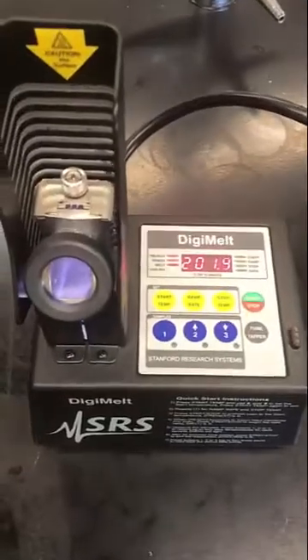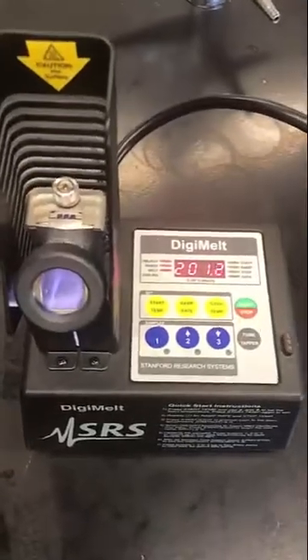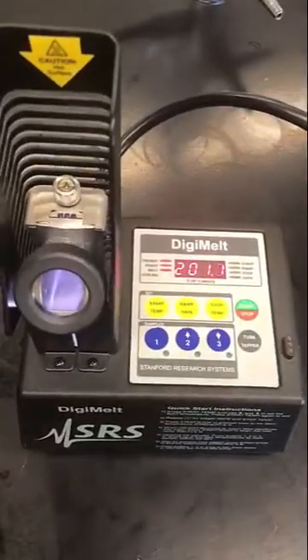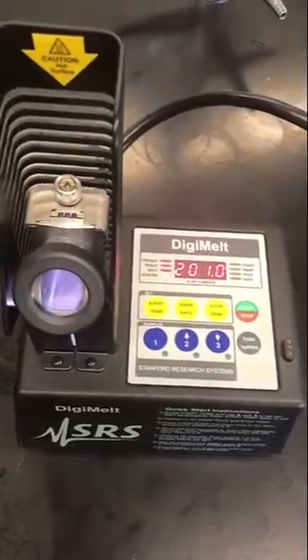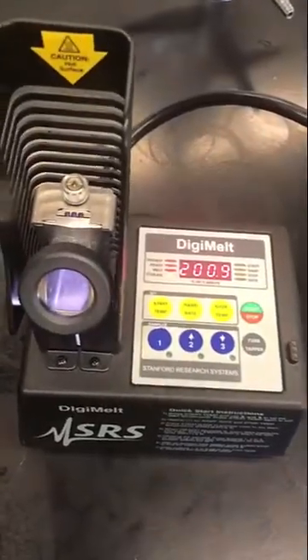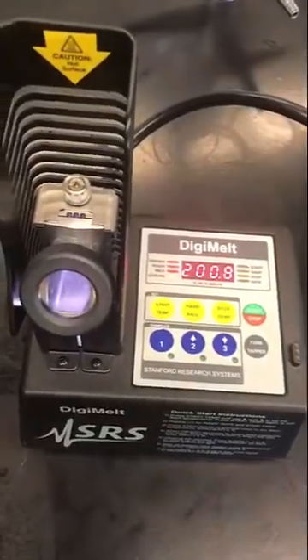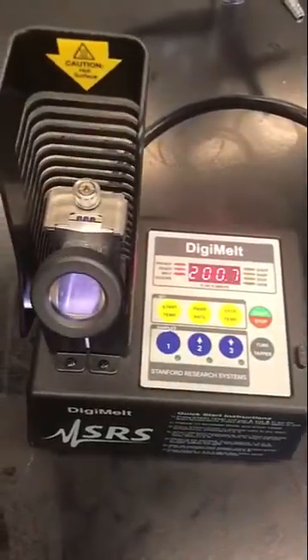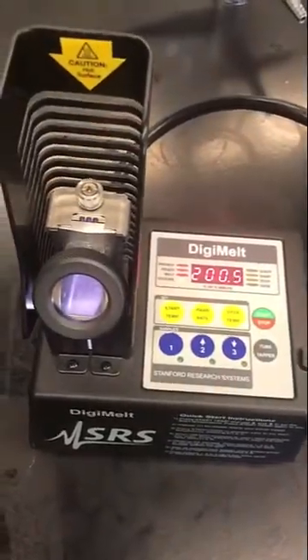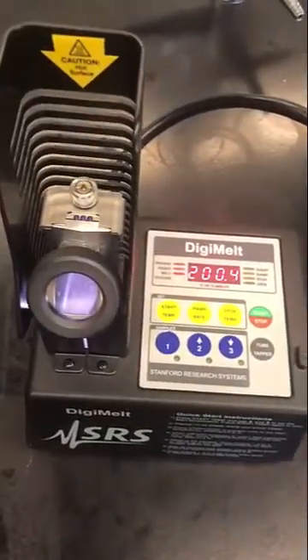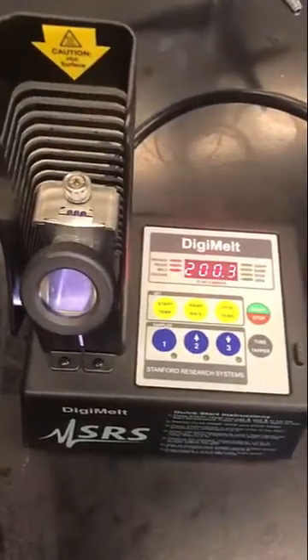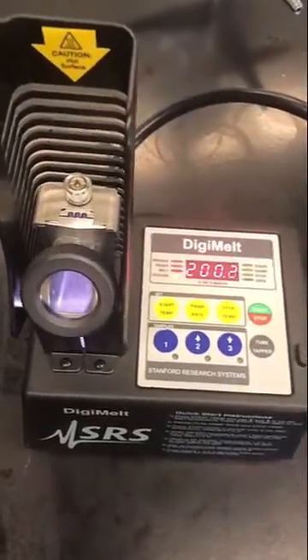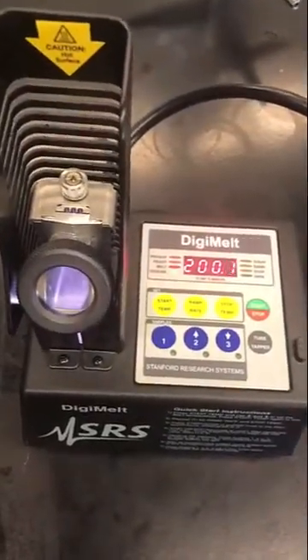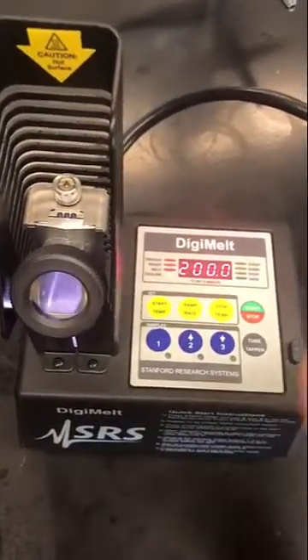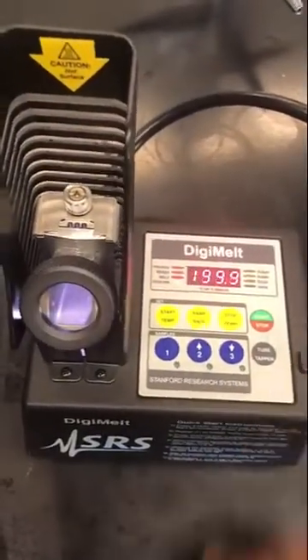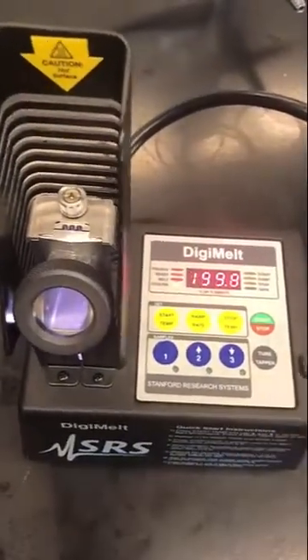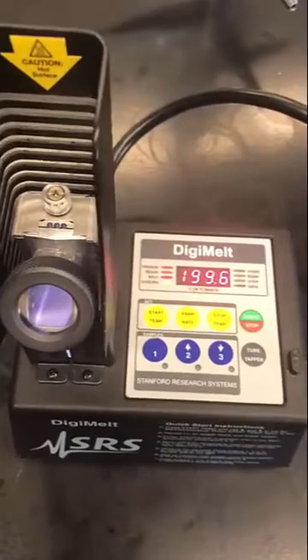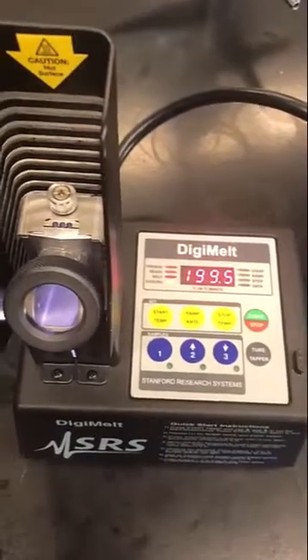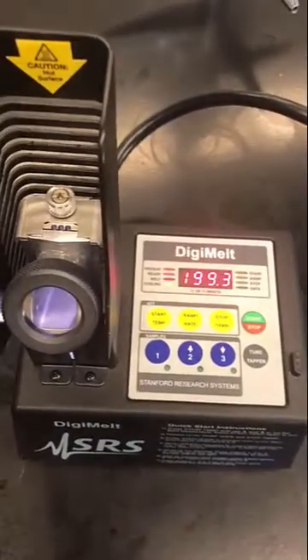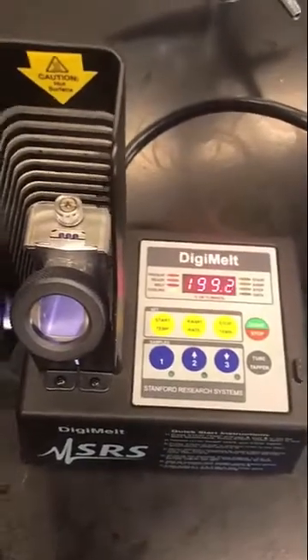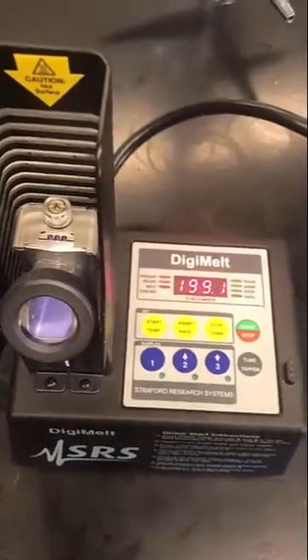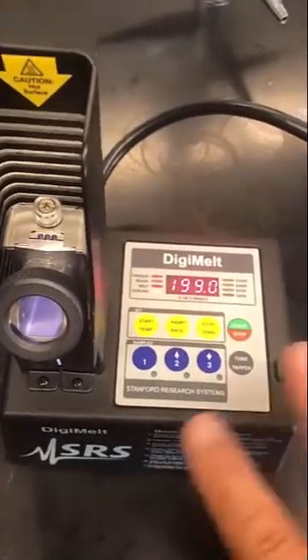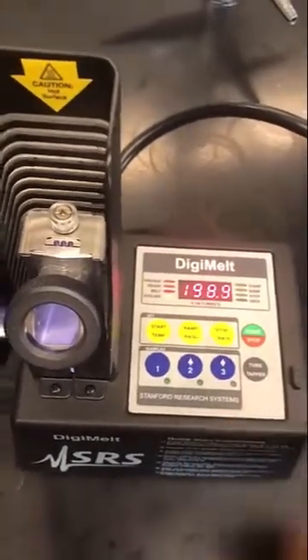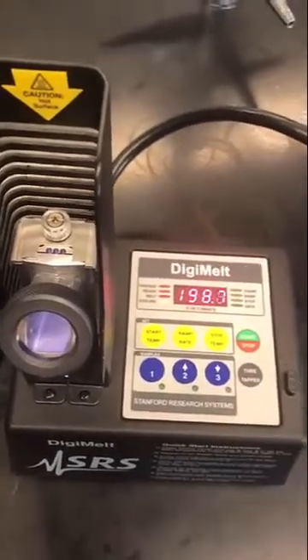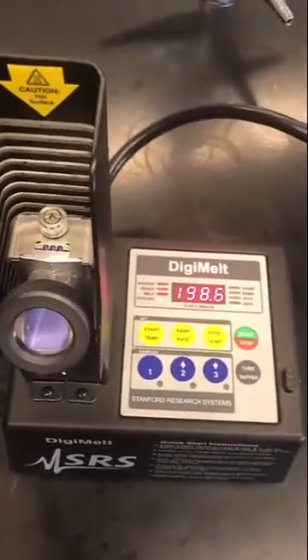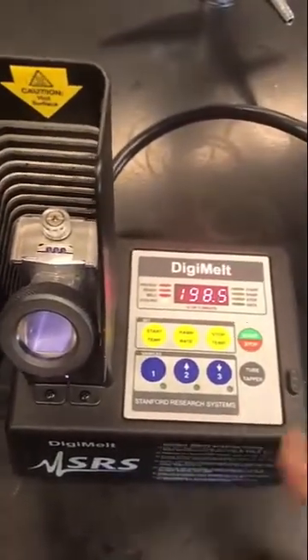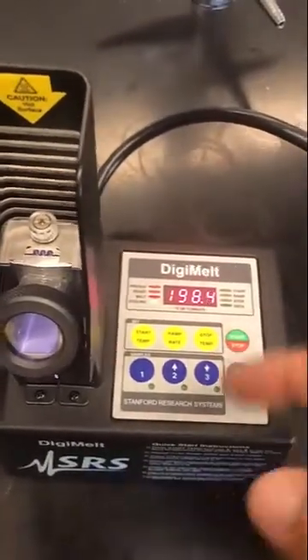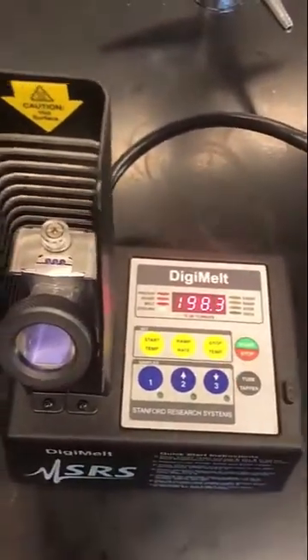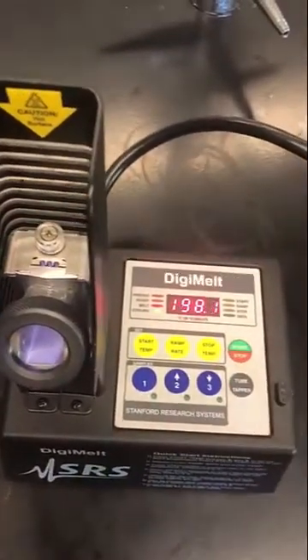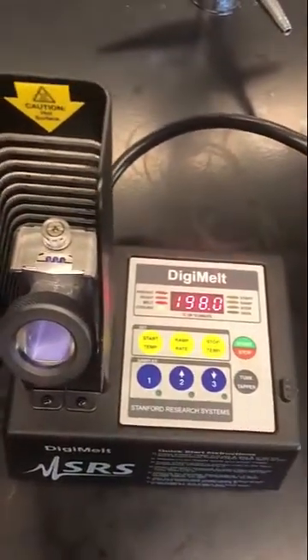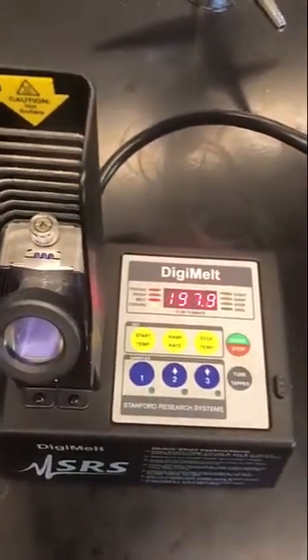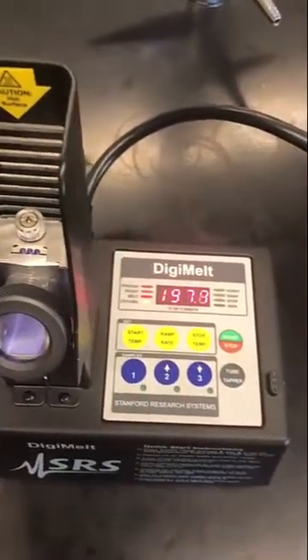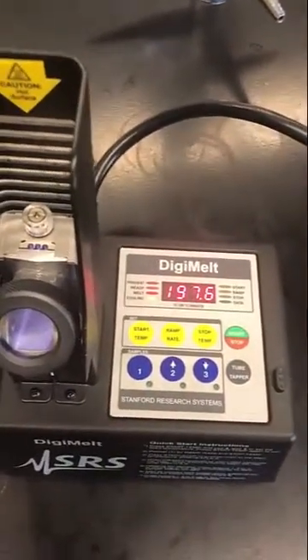I'm going to do a quick video on how to use our DigiMelts. I'd already just run a couple of things and played with it, so you can see the temperature is ramping down — I had it pretty hot.